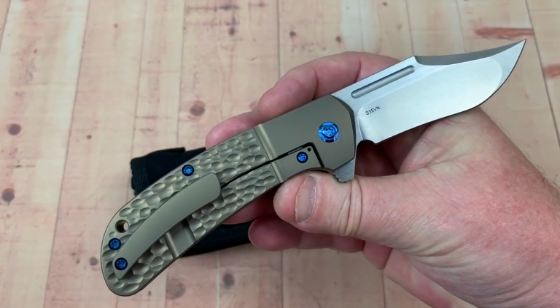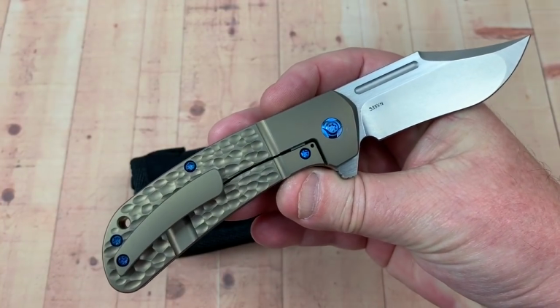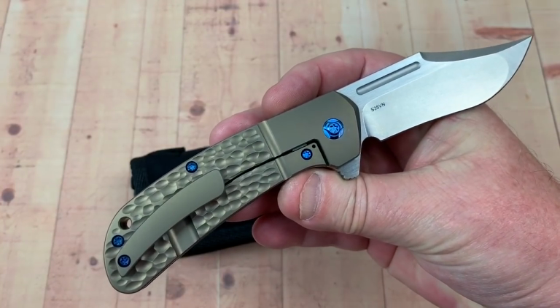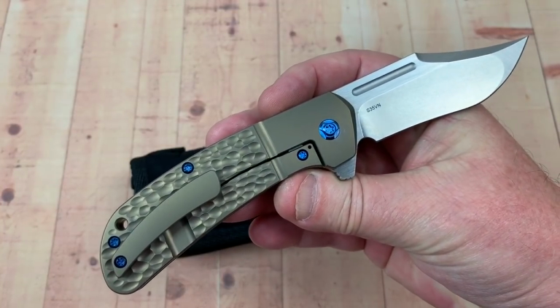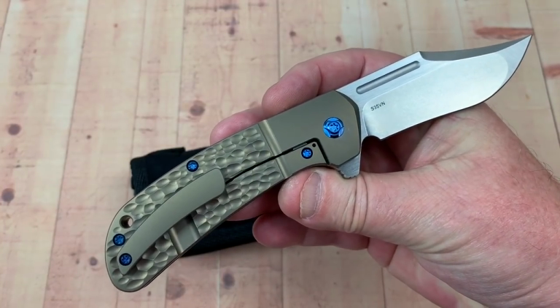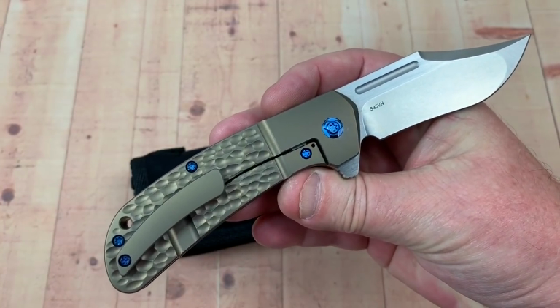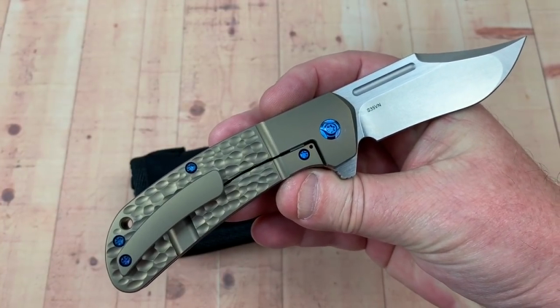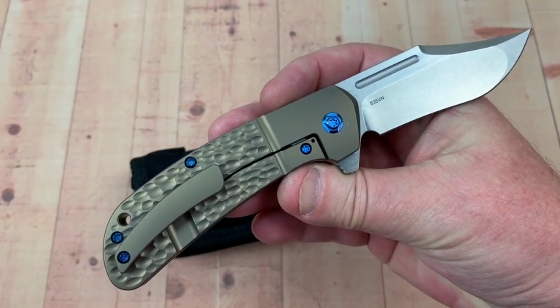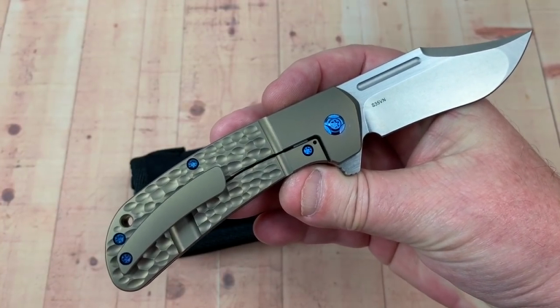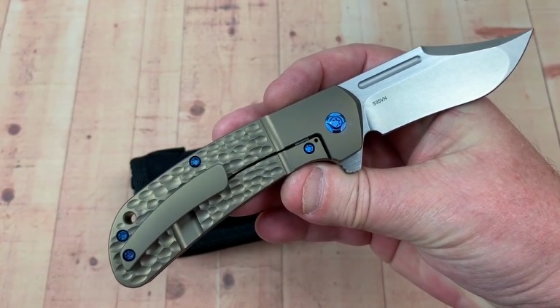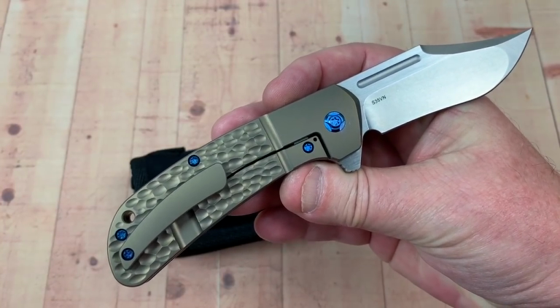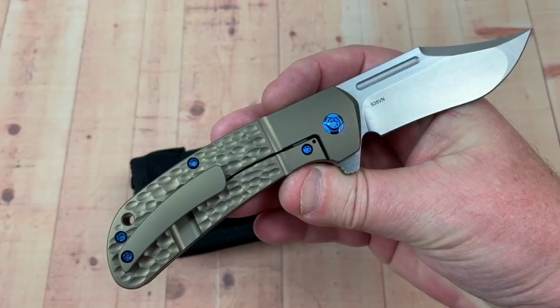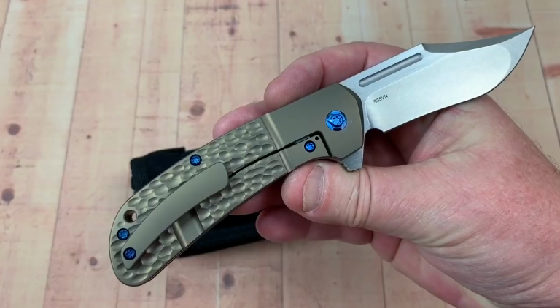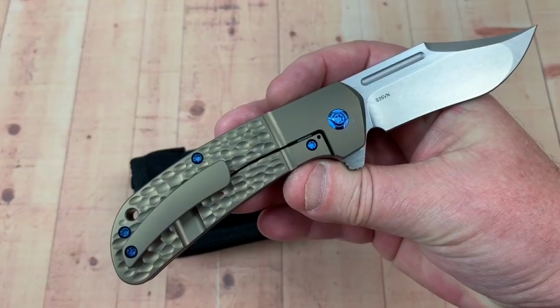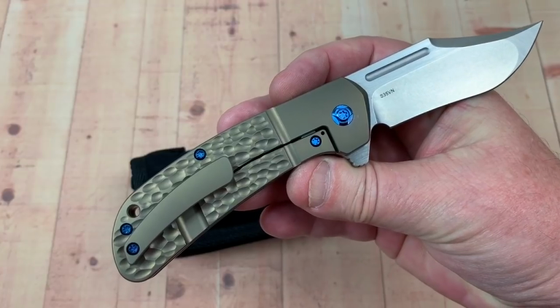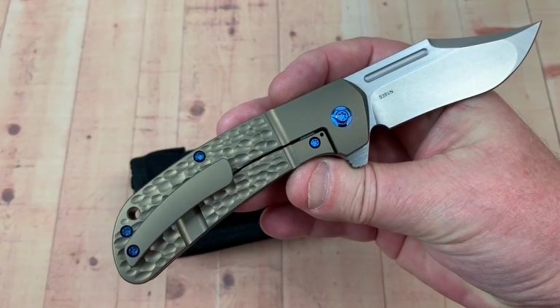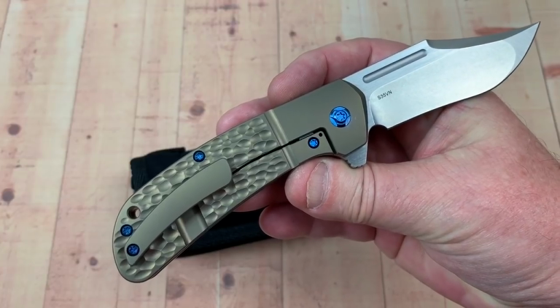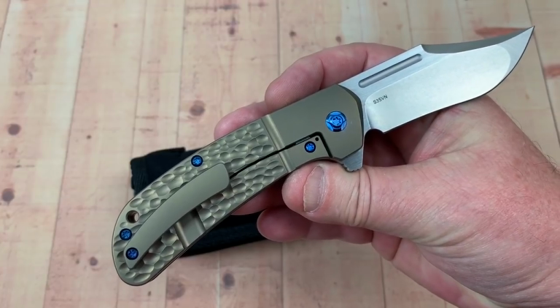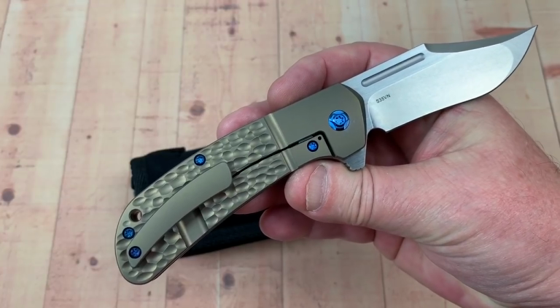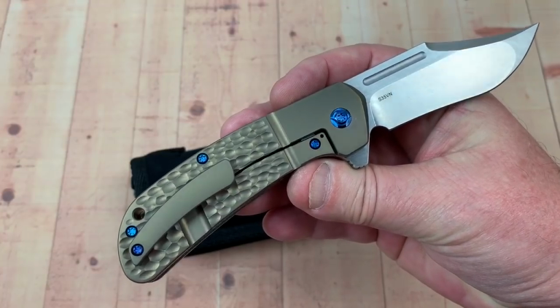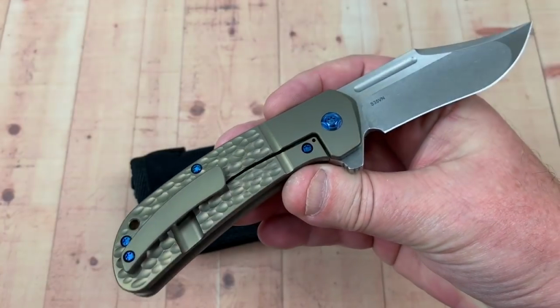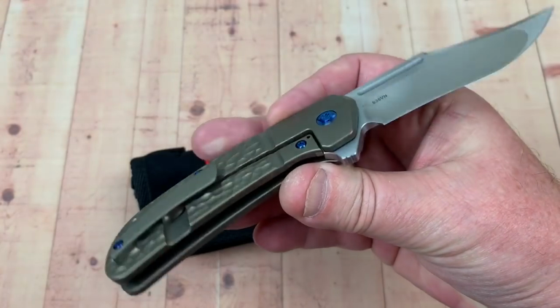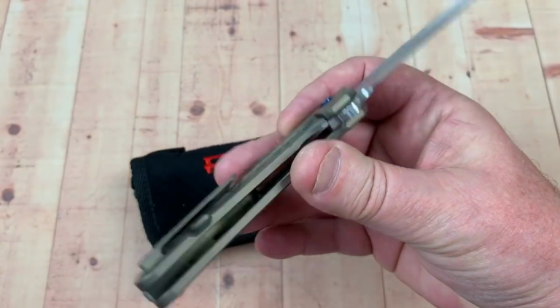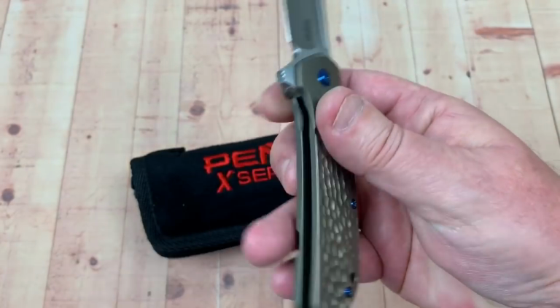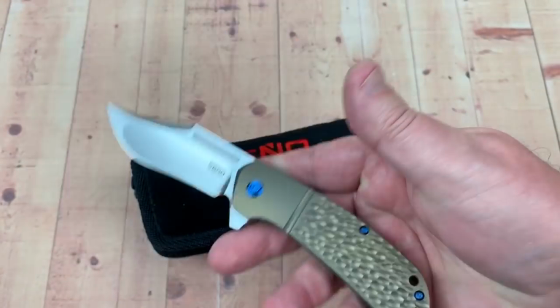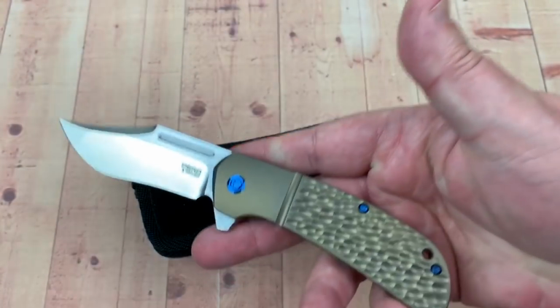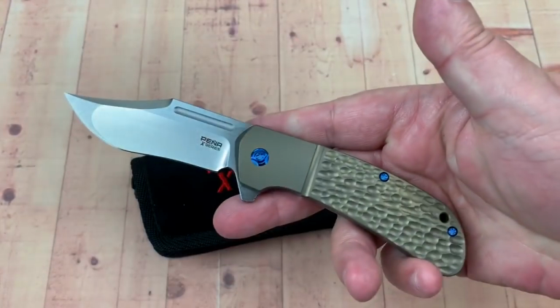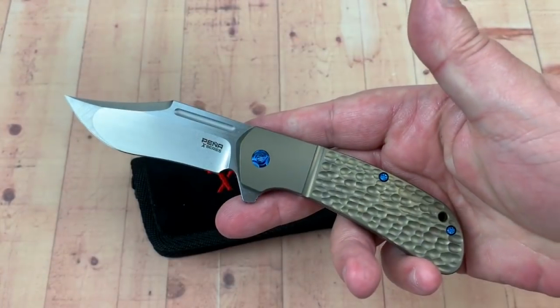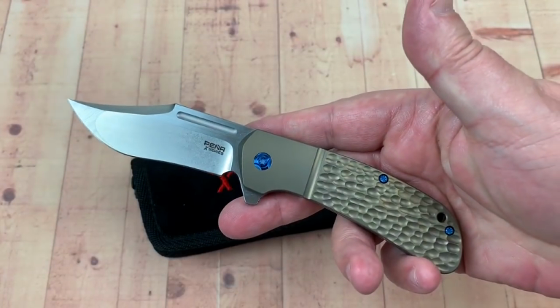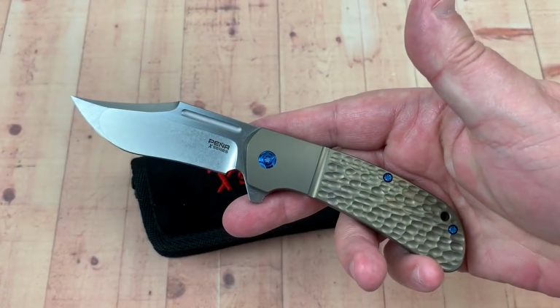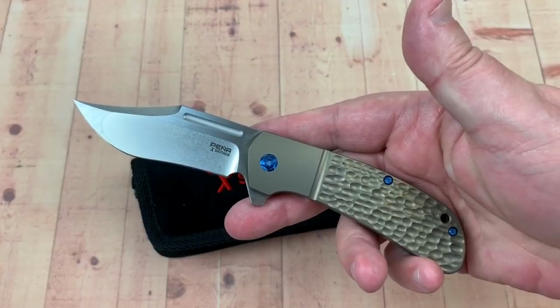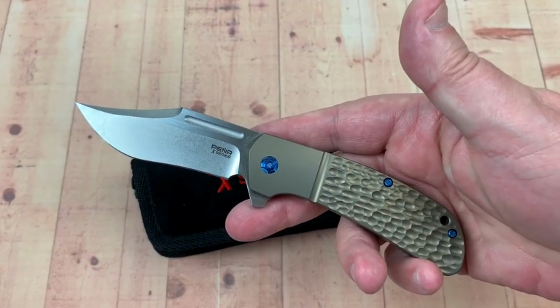Not a custom, not a mid-tech — a production knife made by Riat in China, but man, what a good looking knife, huh?